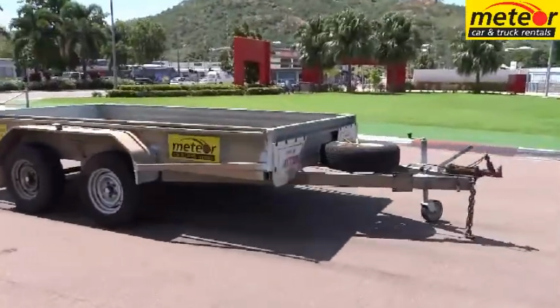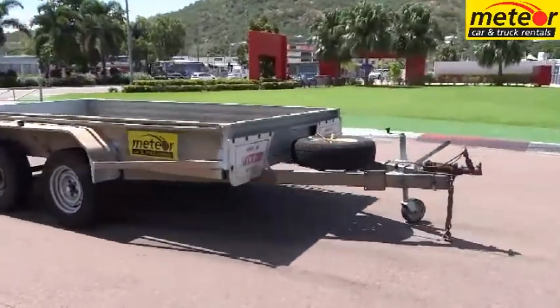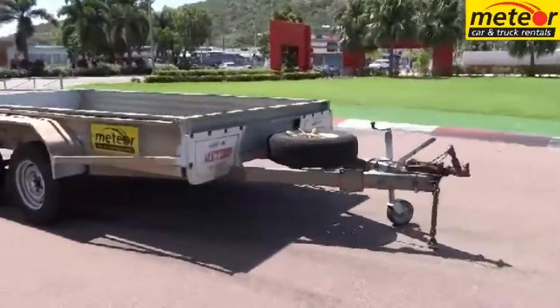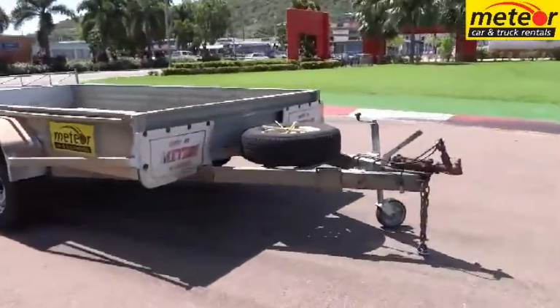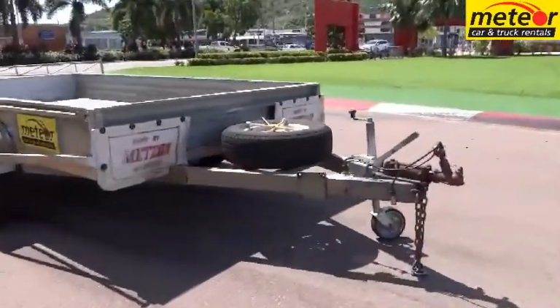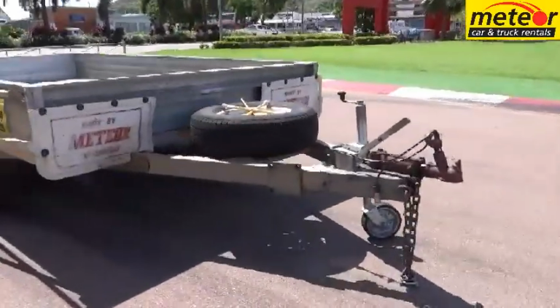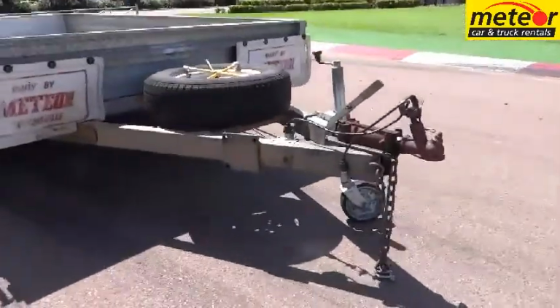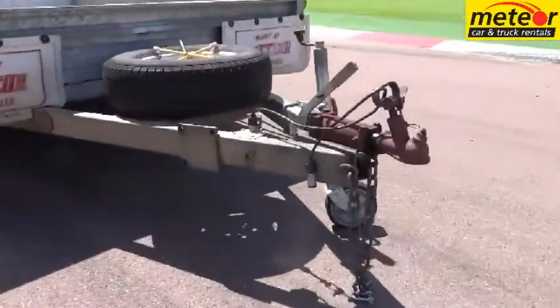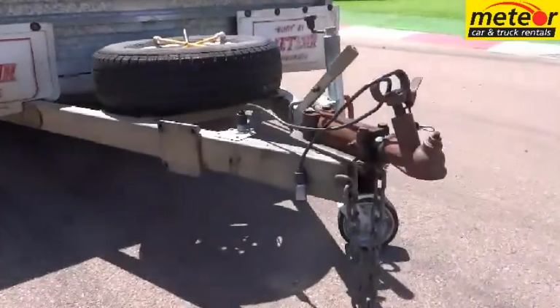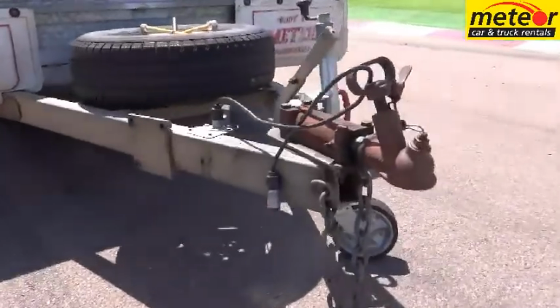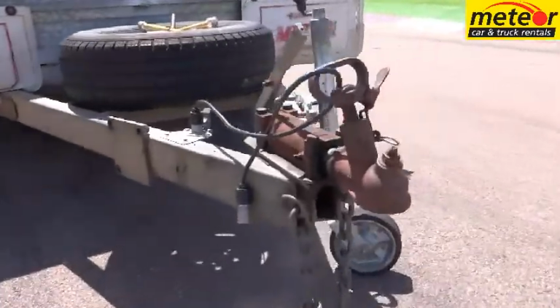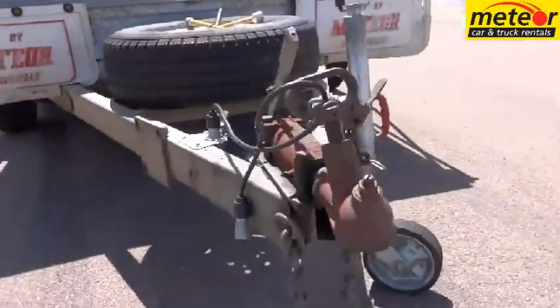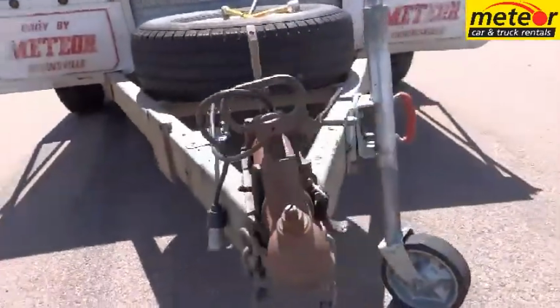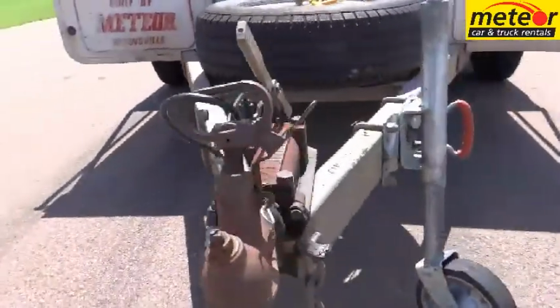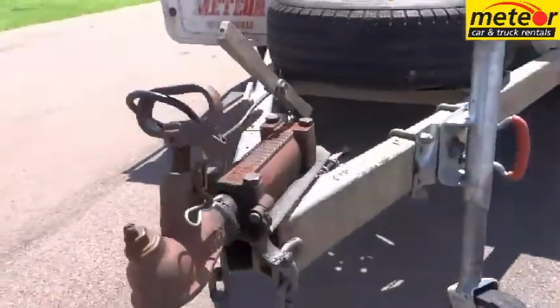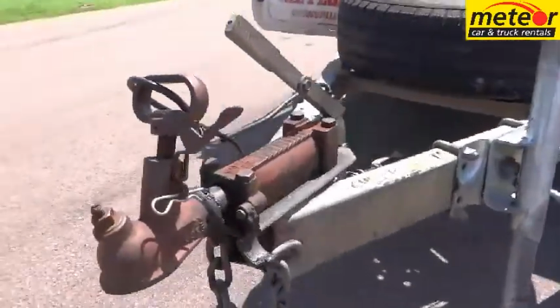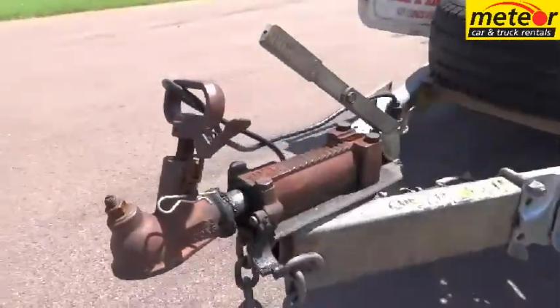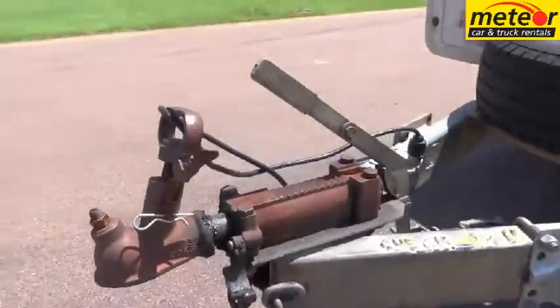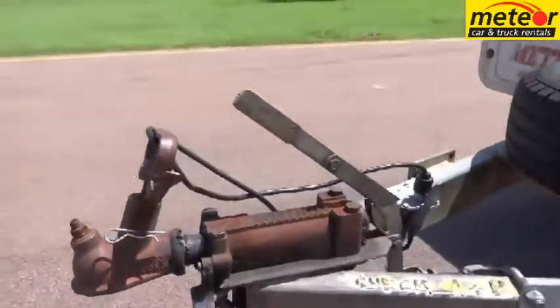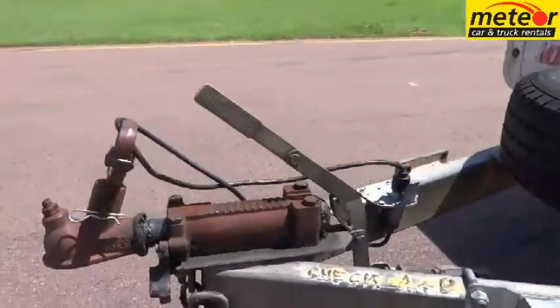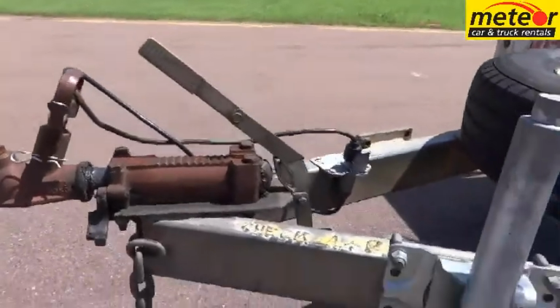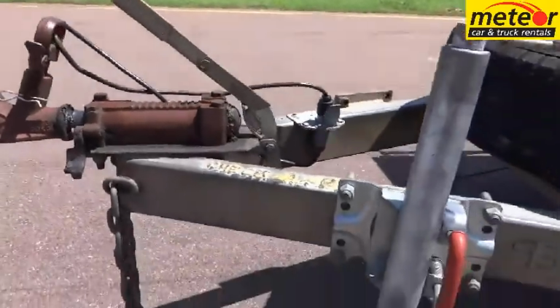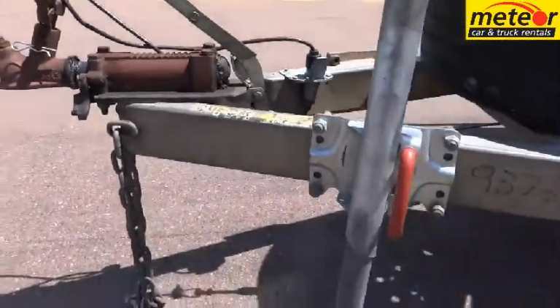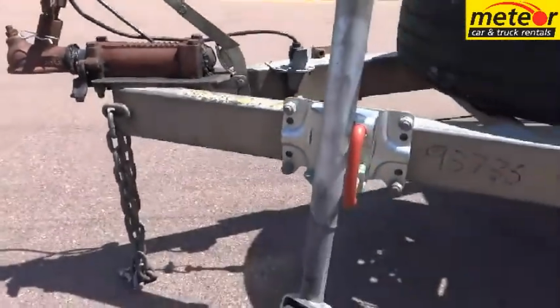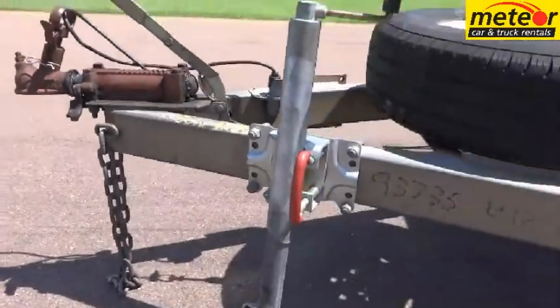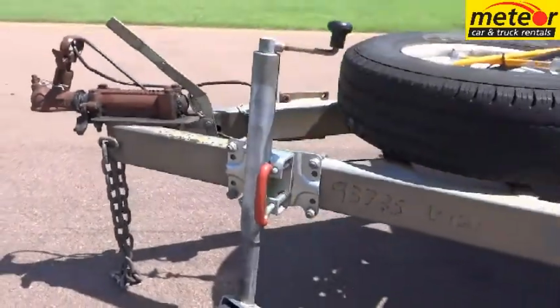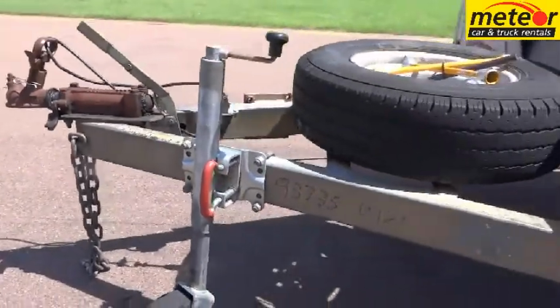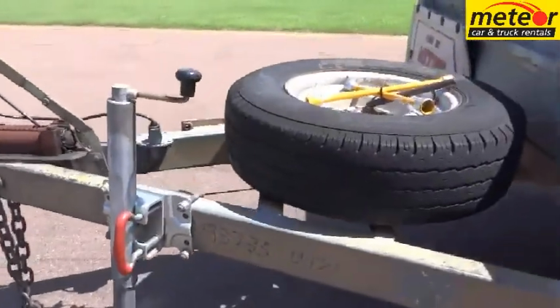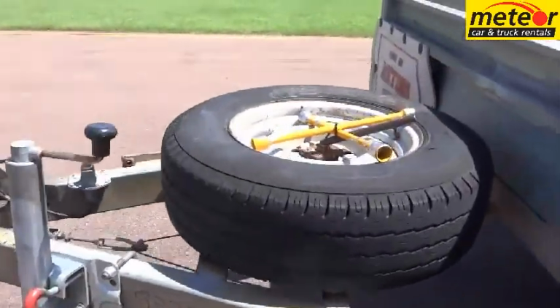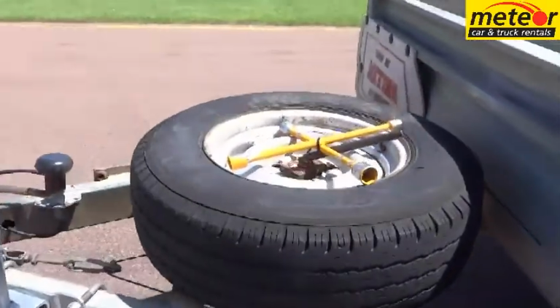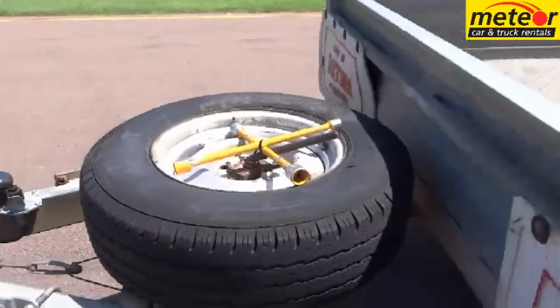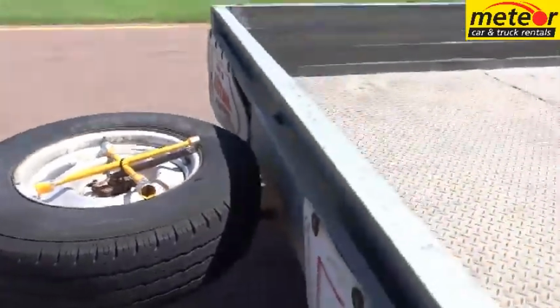We also supply a trailer electrical connection lead and shackles for safety chains. The all-up maximum weight permissible for this trailer type, including its load, is 2 tonne. Maximum payload capacity is nominal 1,340kg.